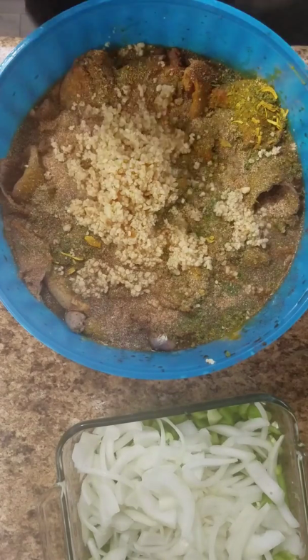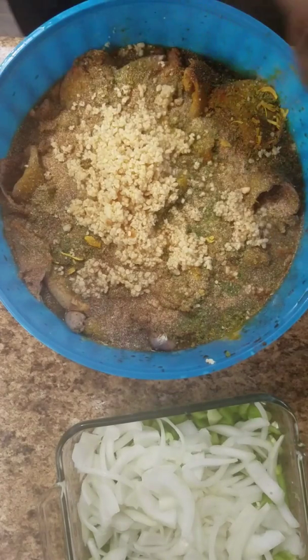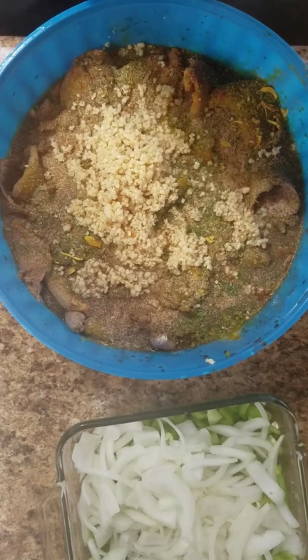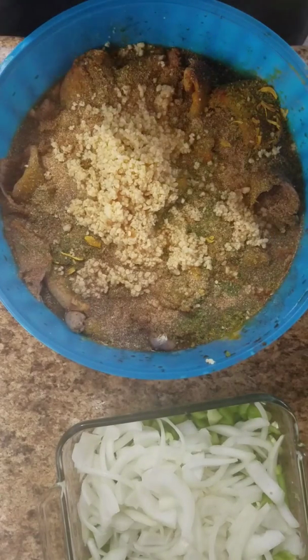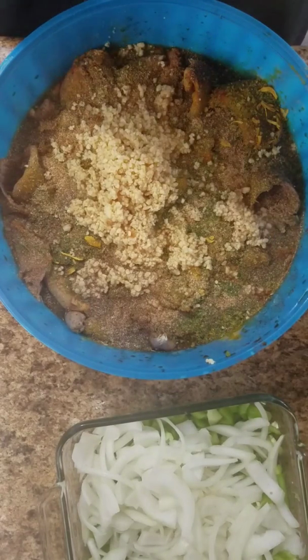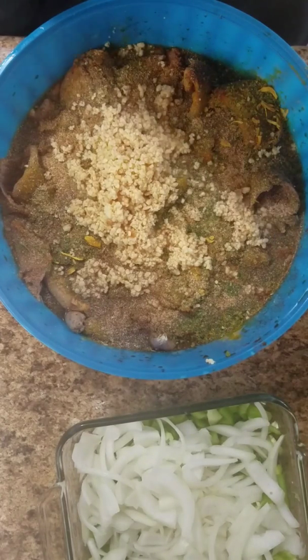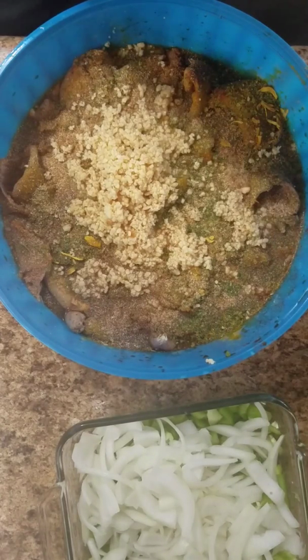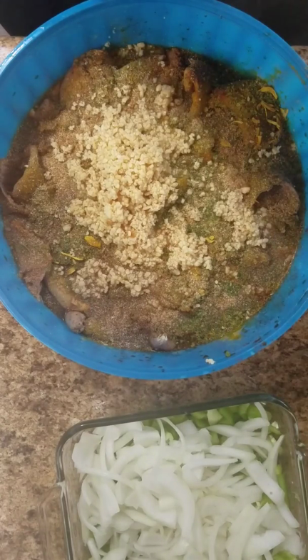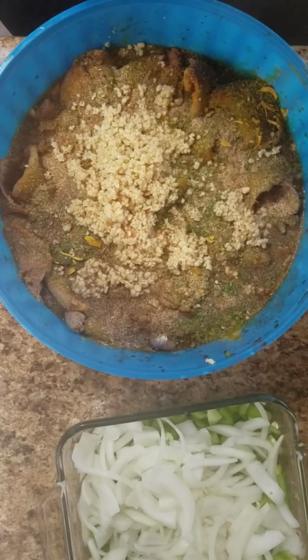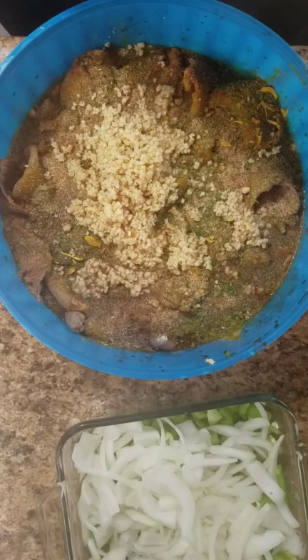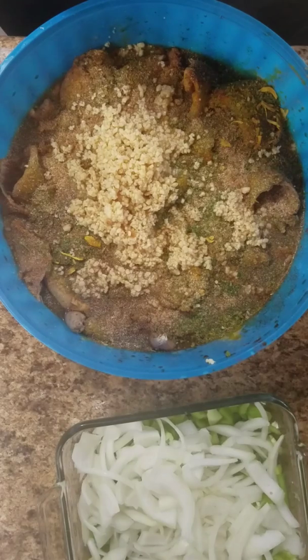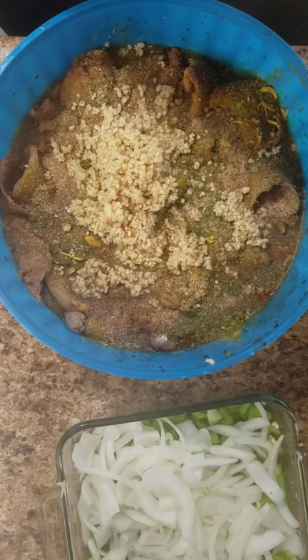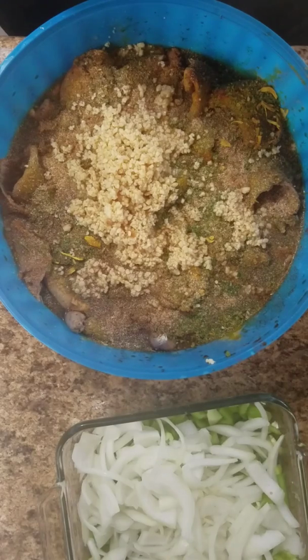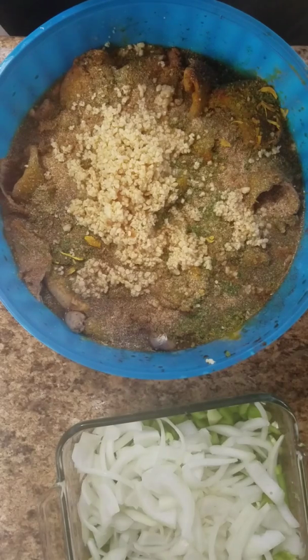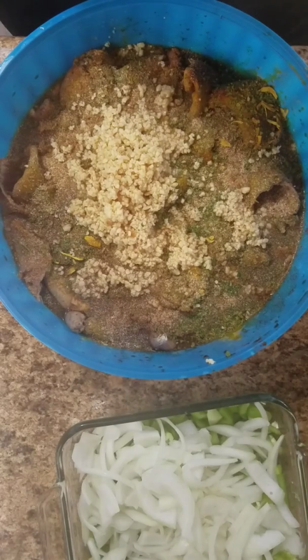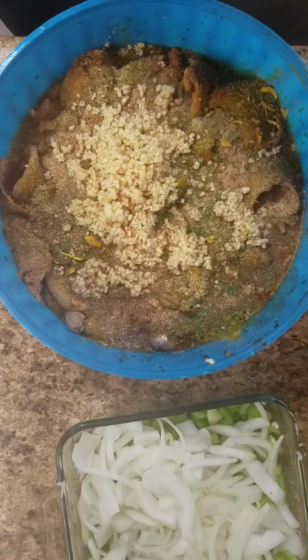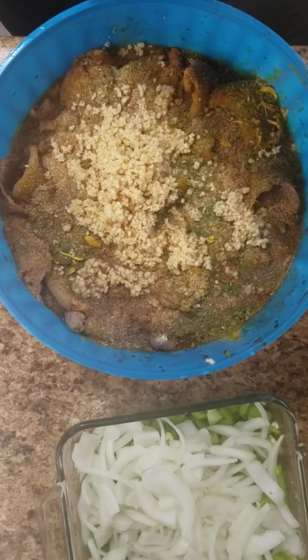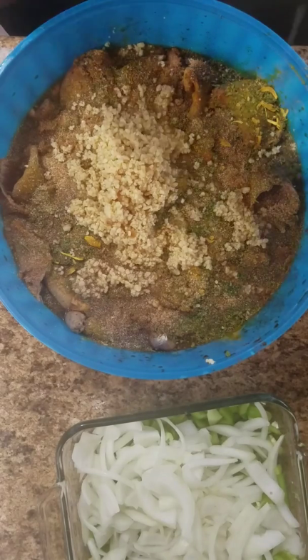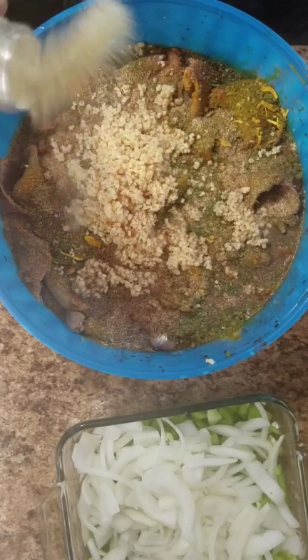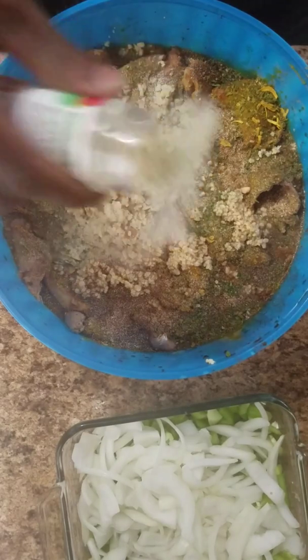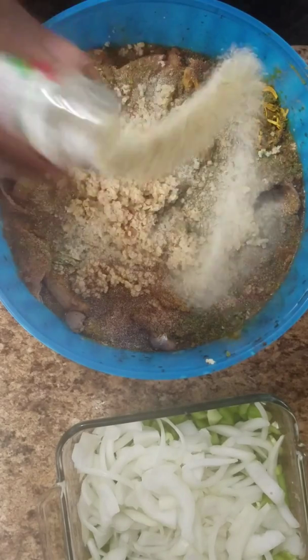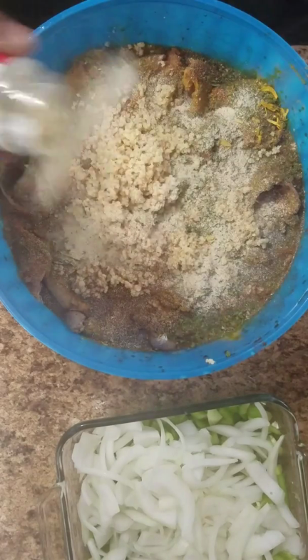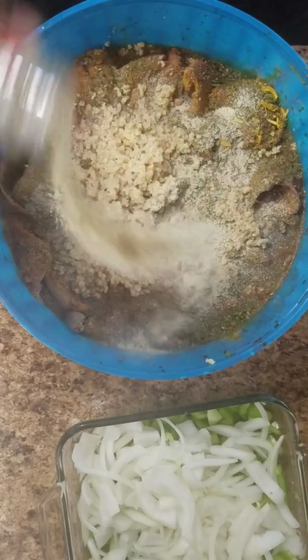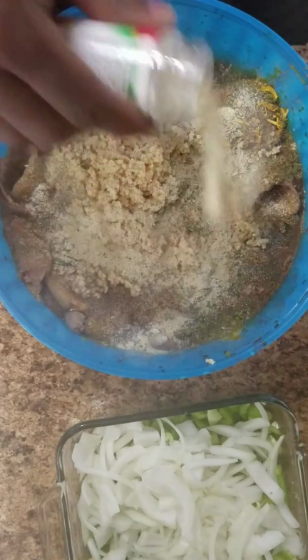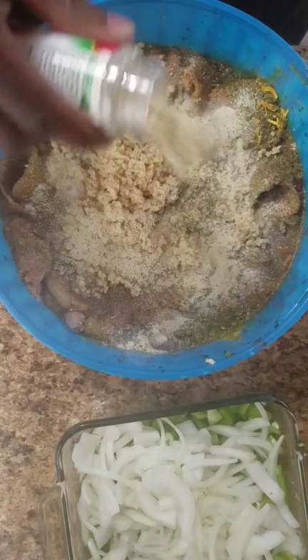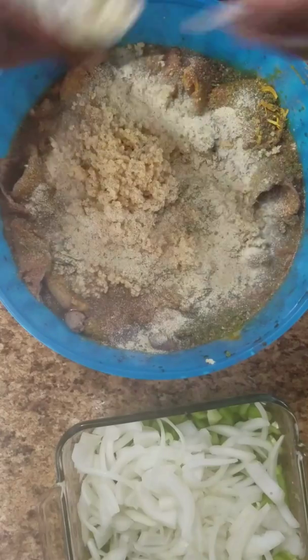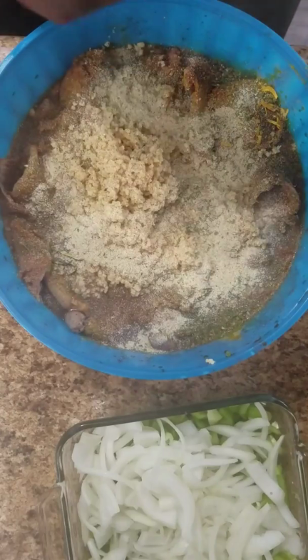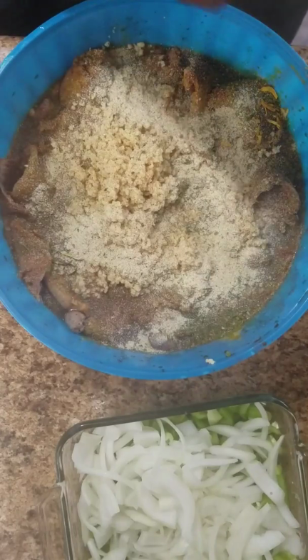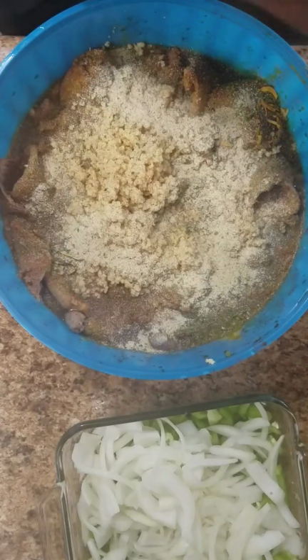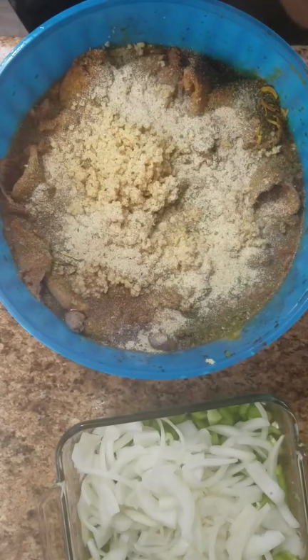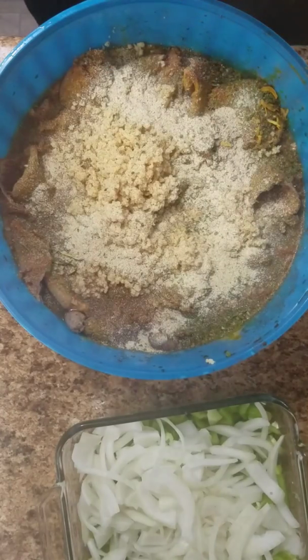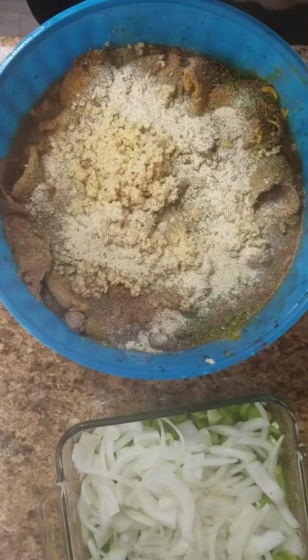Then you got your onion powder — got to have your onion powder. Put that in there. That's all your seasoning.